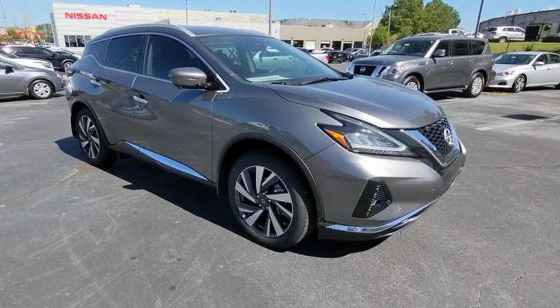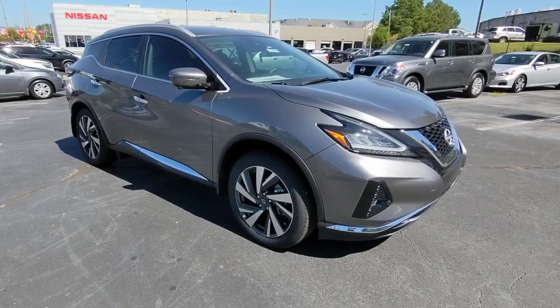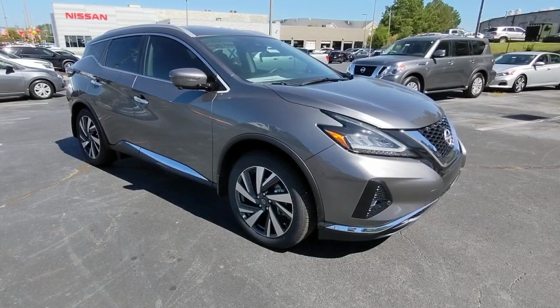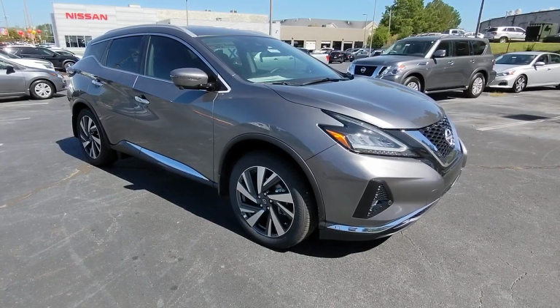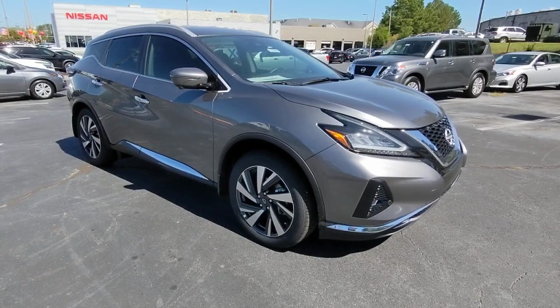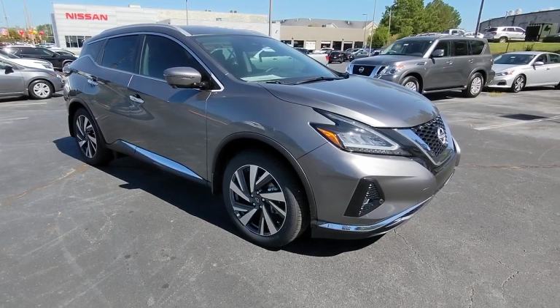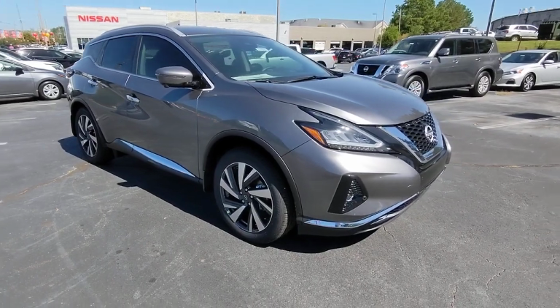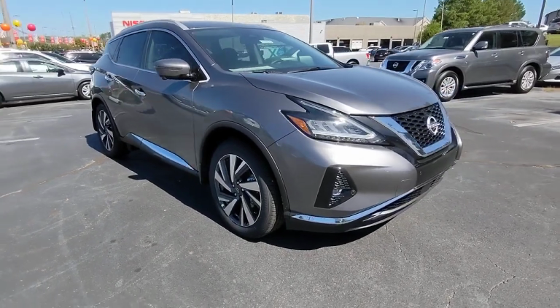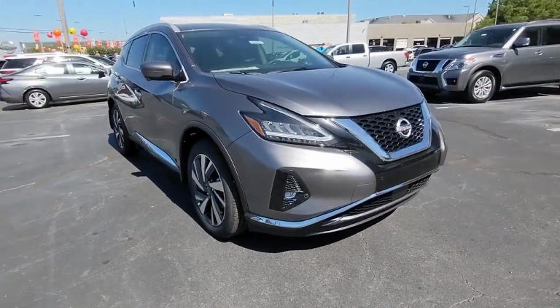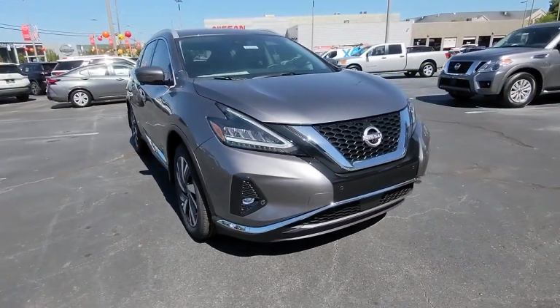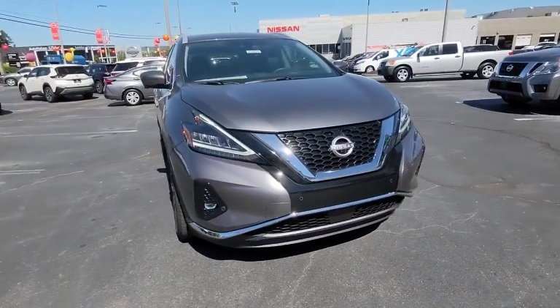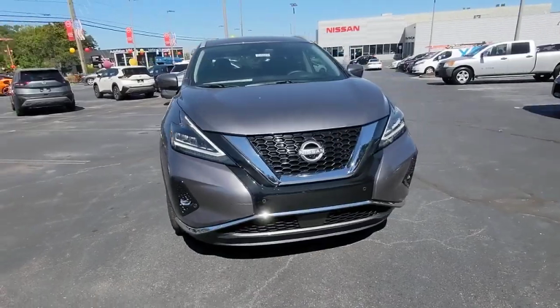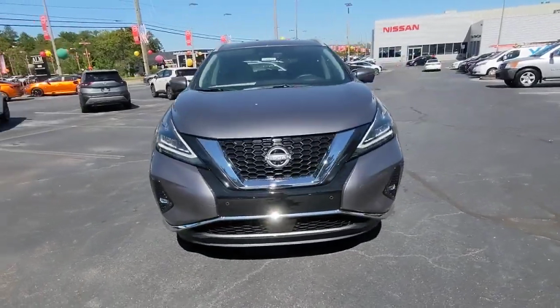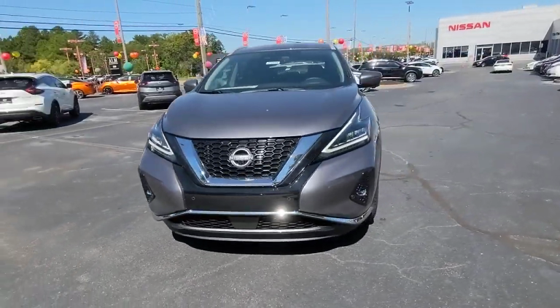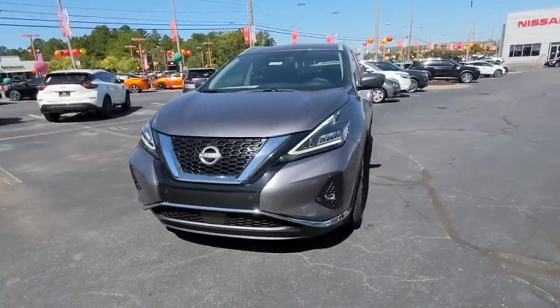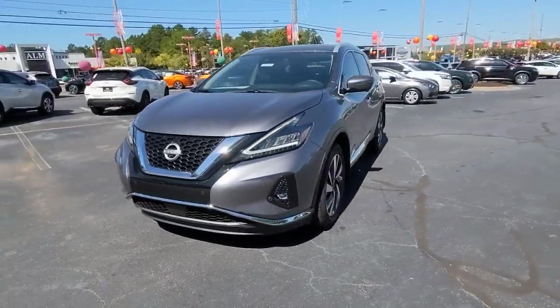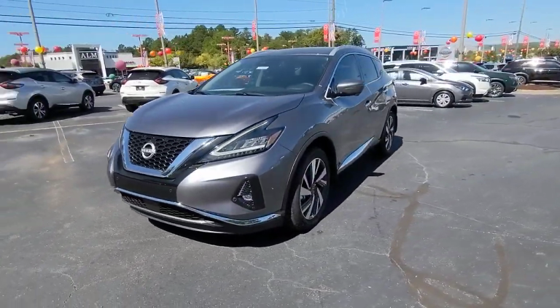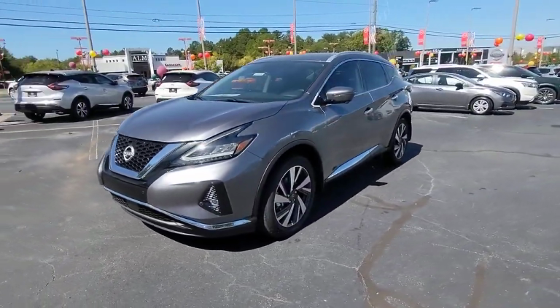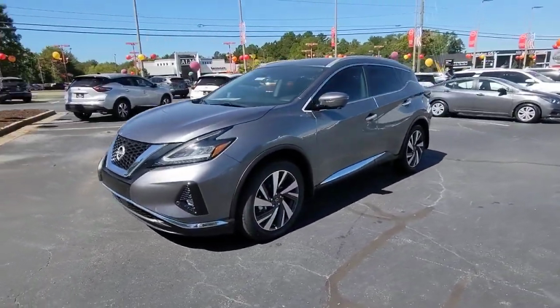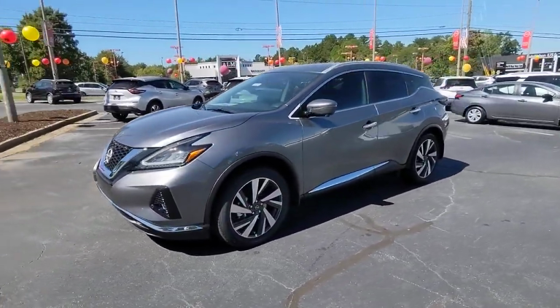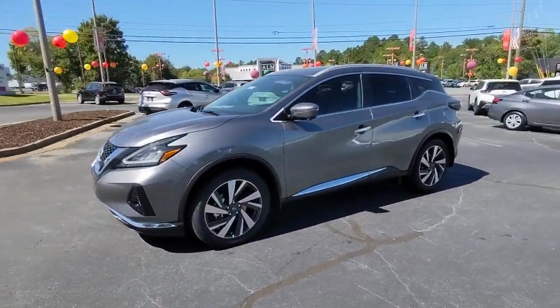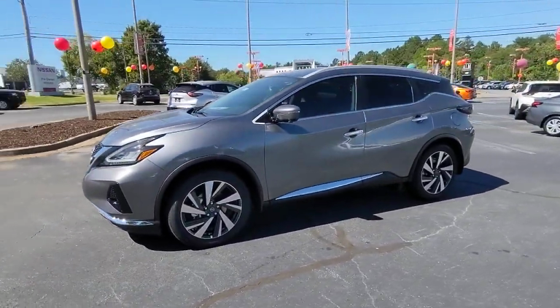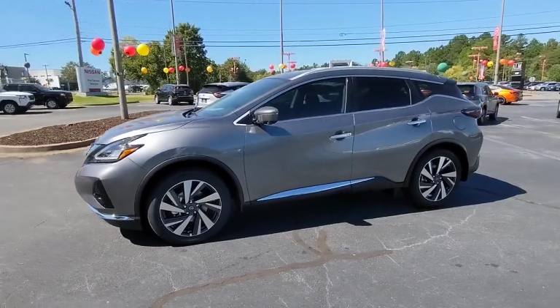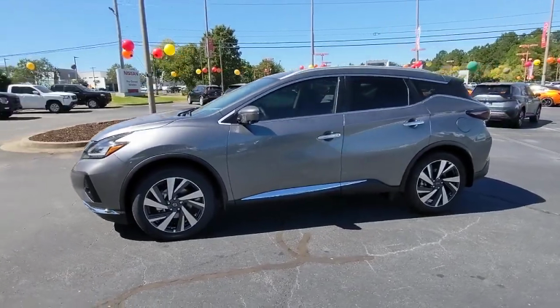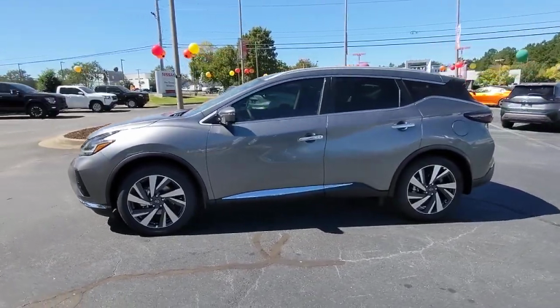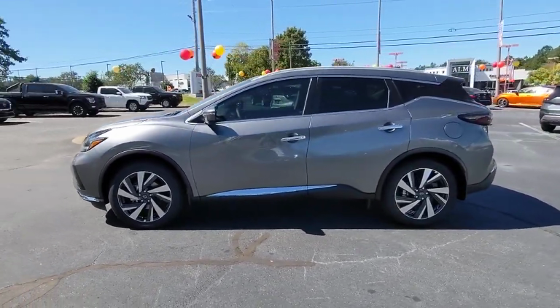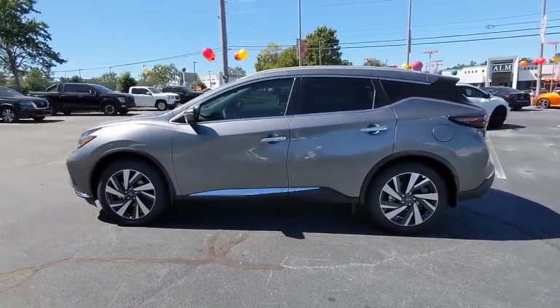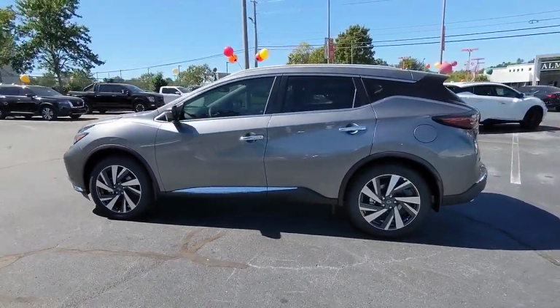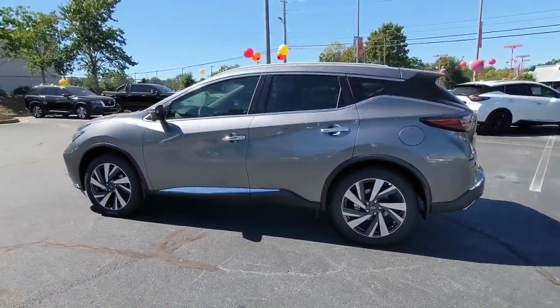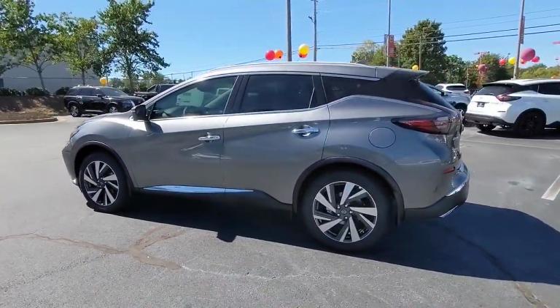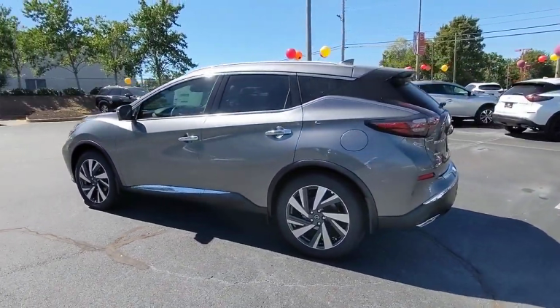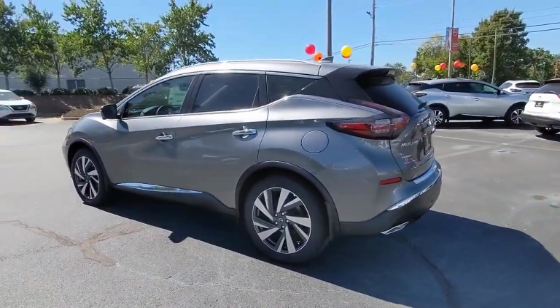You're going to love the 2023 Nissan Murano. Enjoy a view of this Nissan Murano, the sophisticated mid-sized crossover that prioritizes comfort and leverages a suite of advanced tech to keep you safe, connected, and entertained.